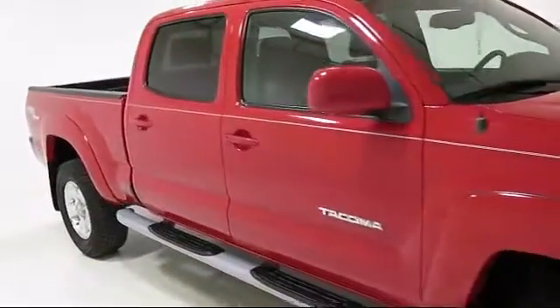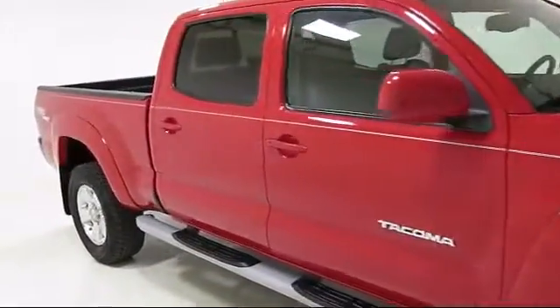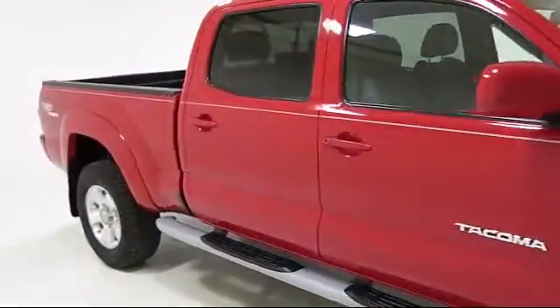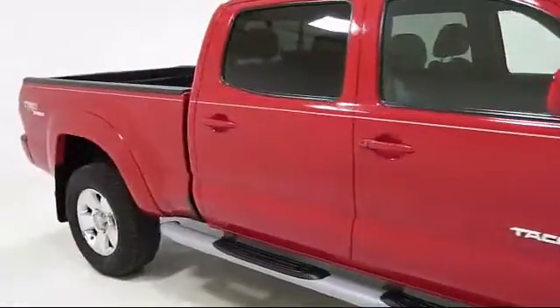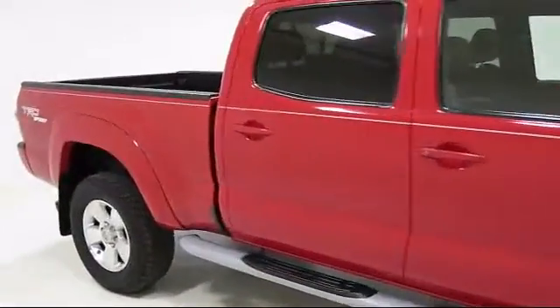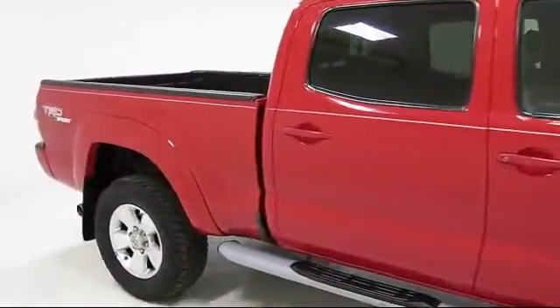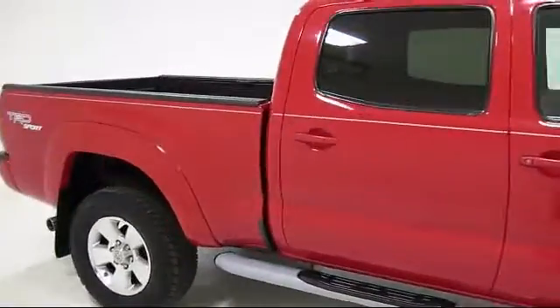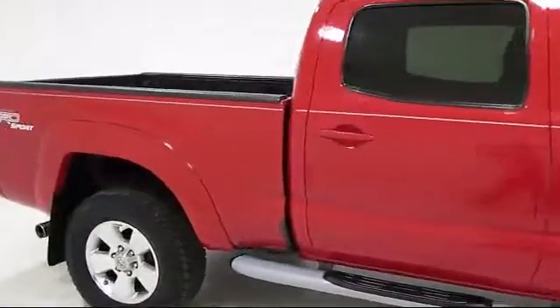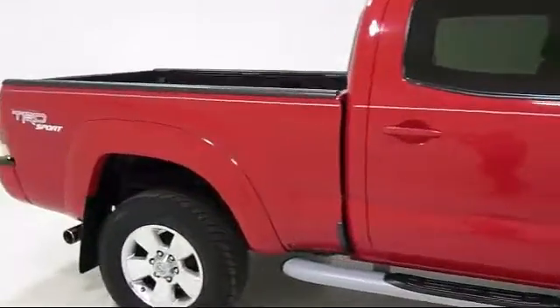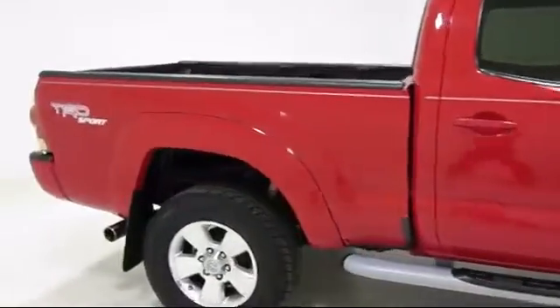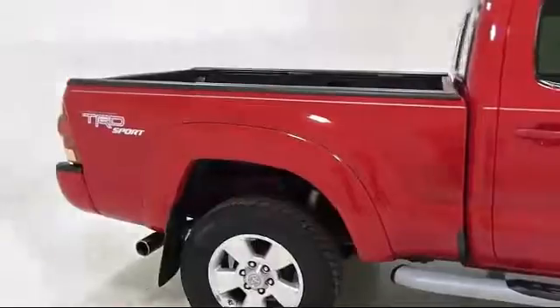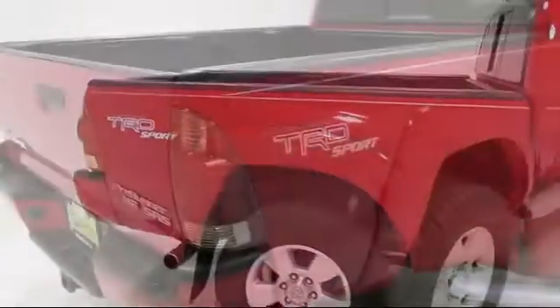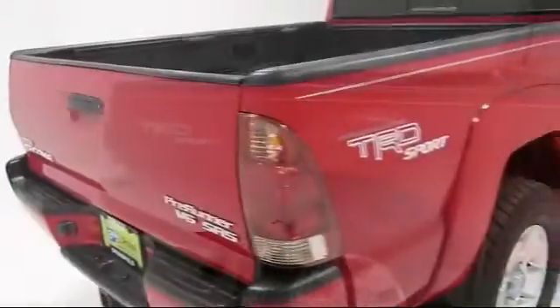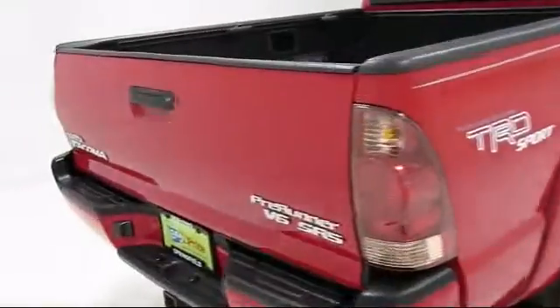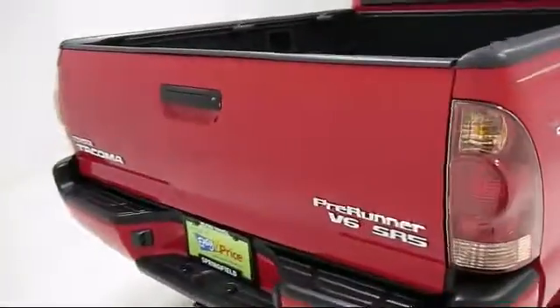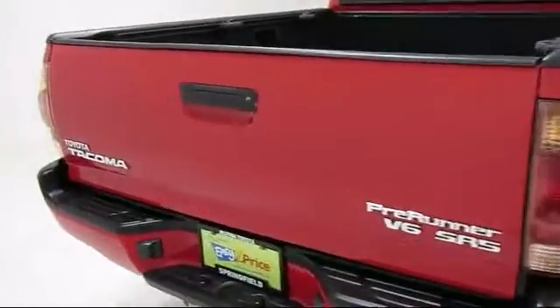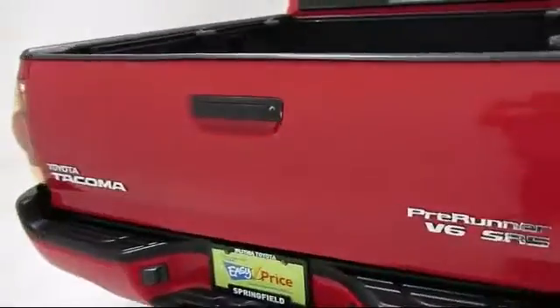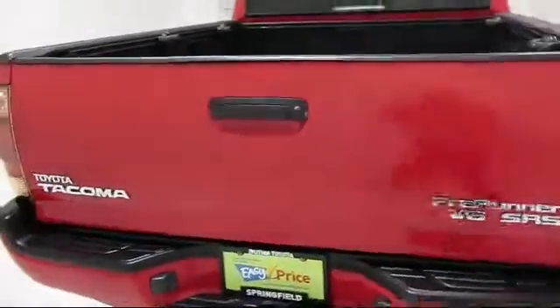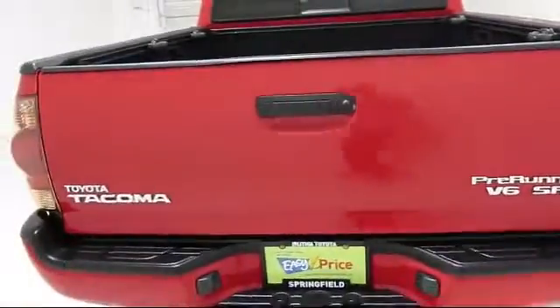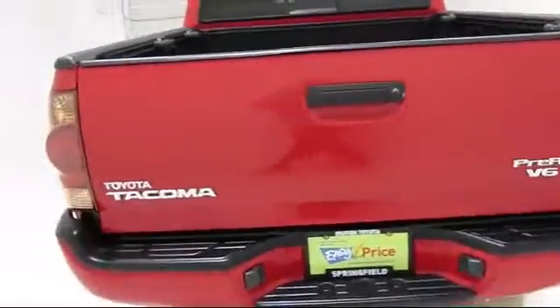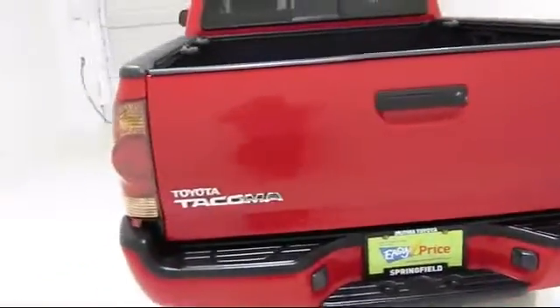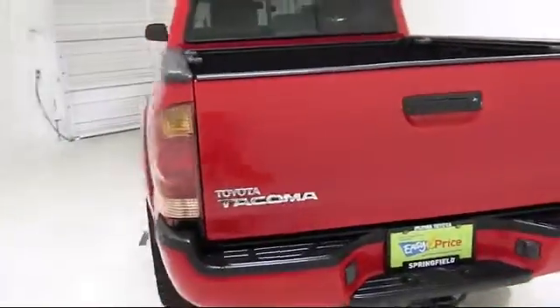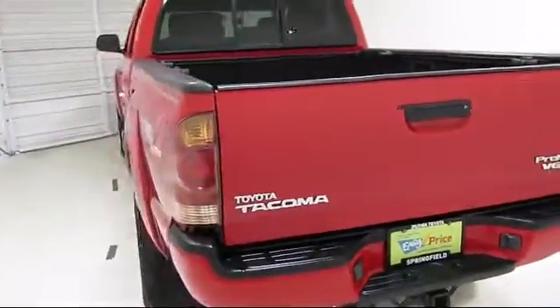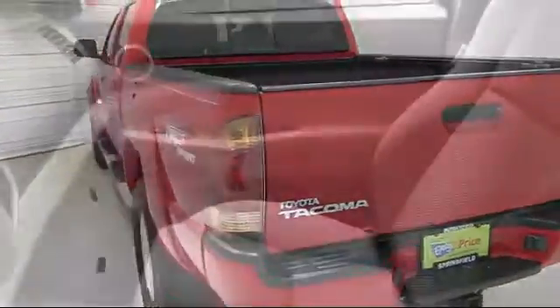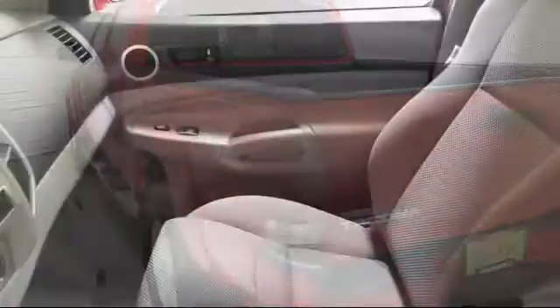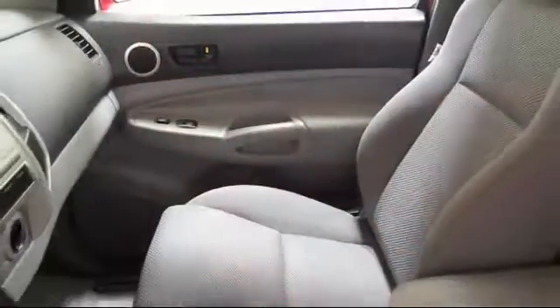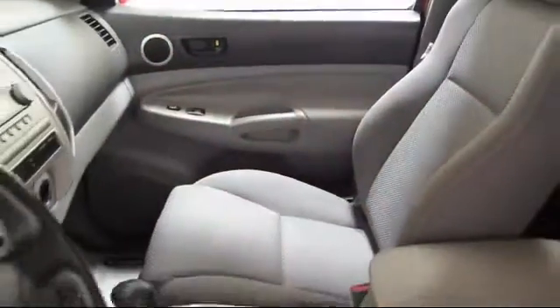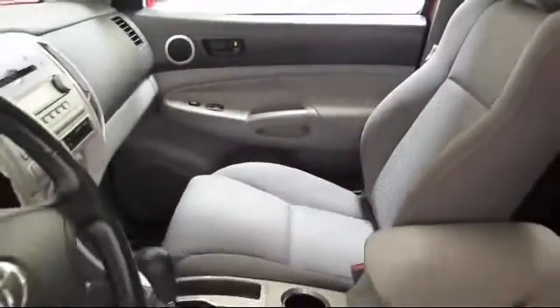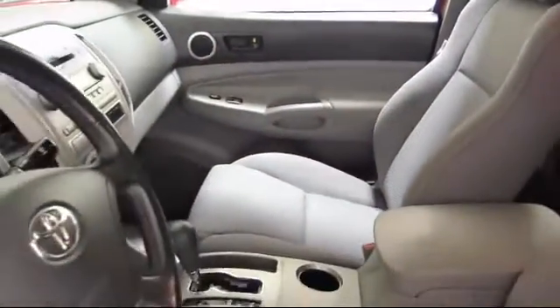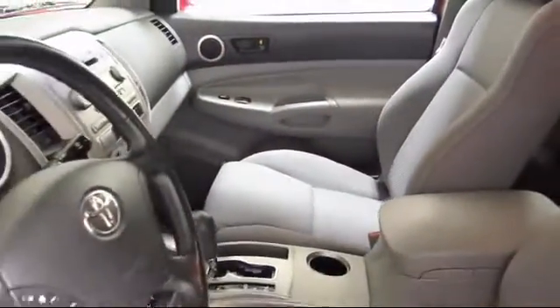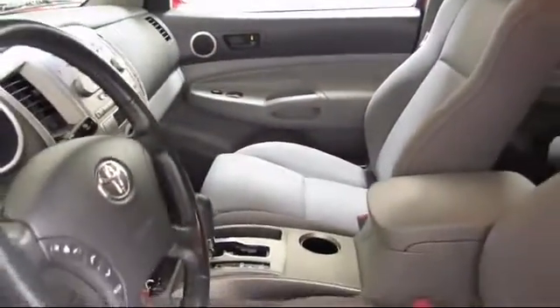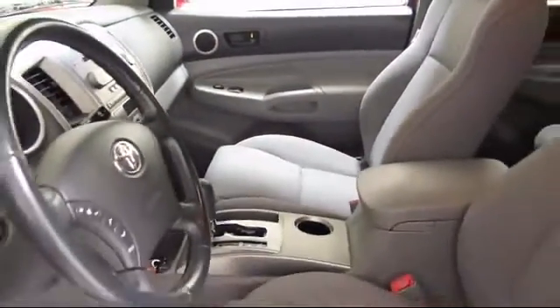It also features alloy wheels, custom bumper, tire pressure monitoring system, air conditioning, cruise control, a bed liner, and a CD player — and has less than 90,000 miles on the odometer.